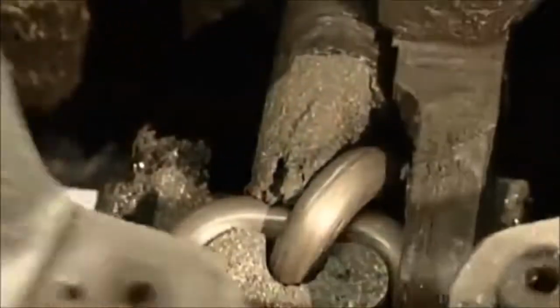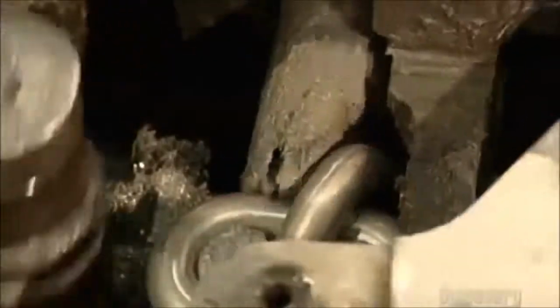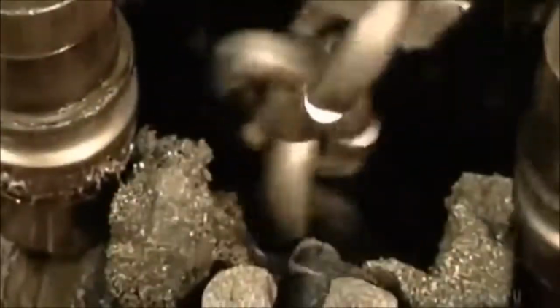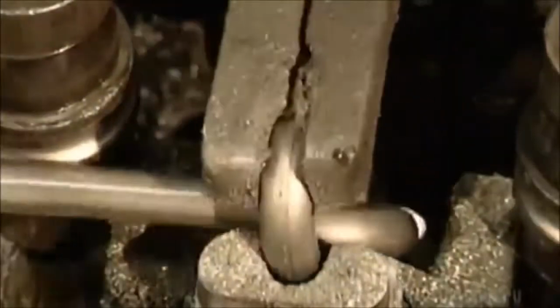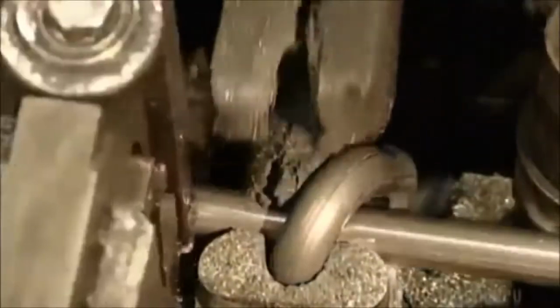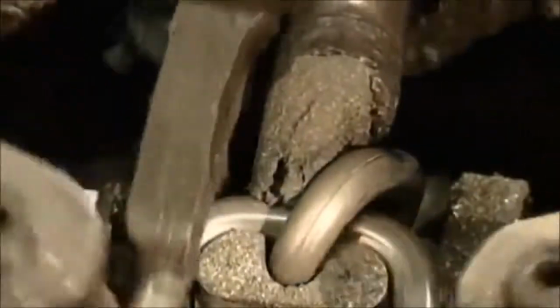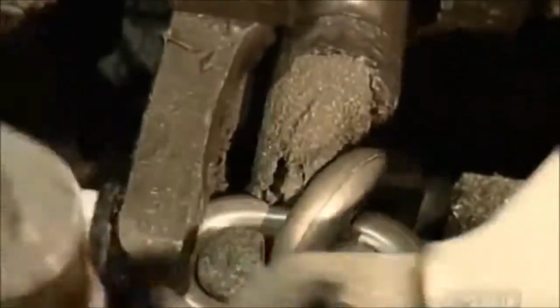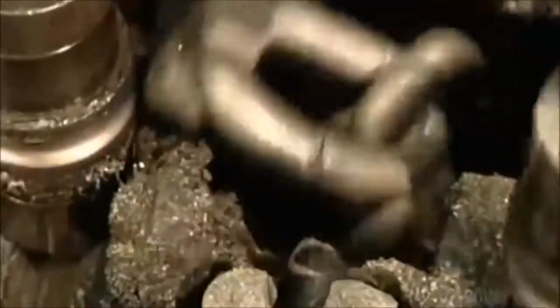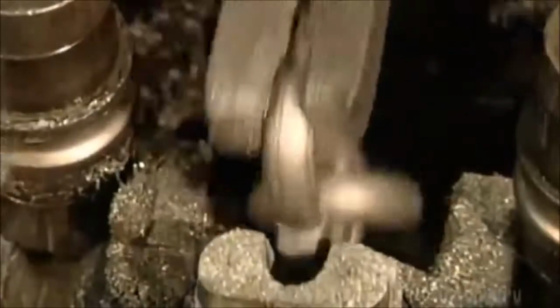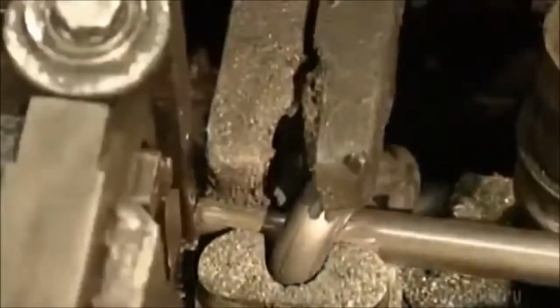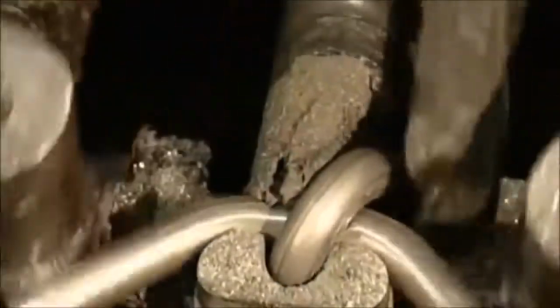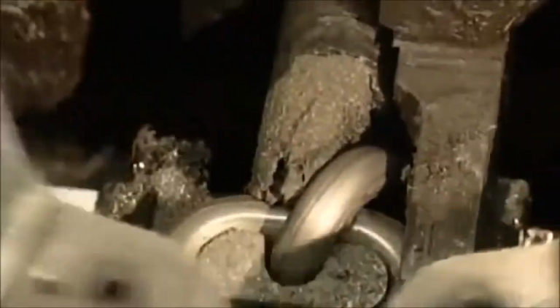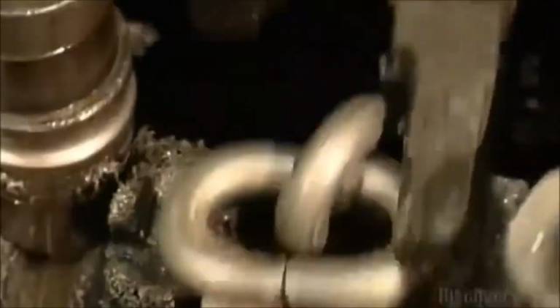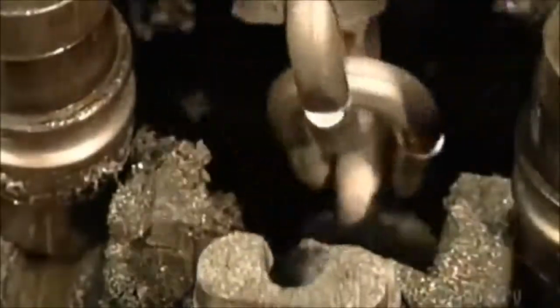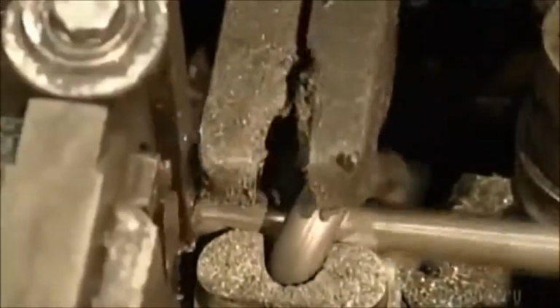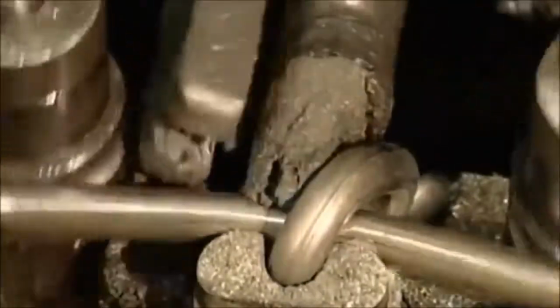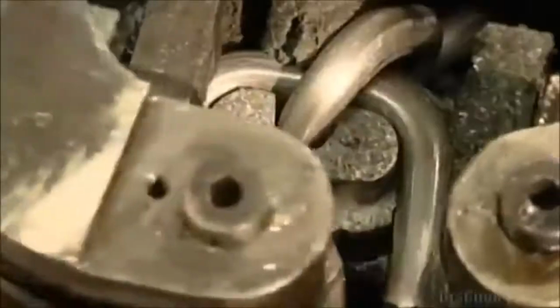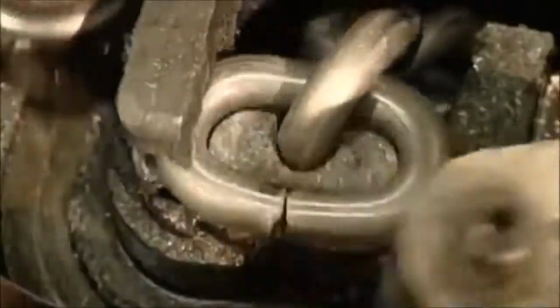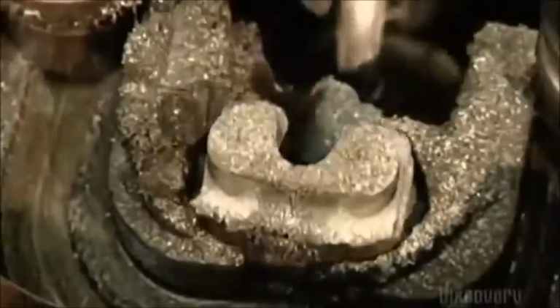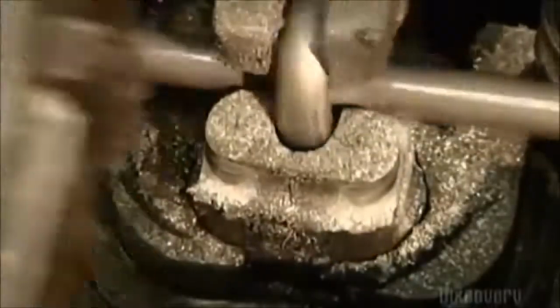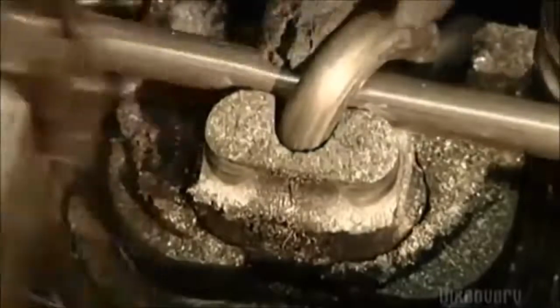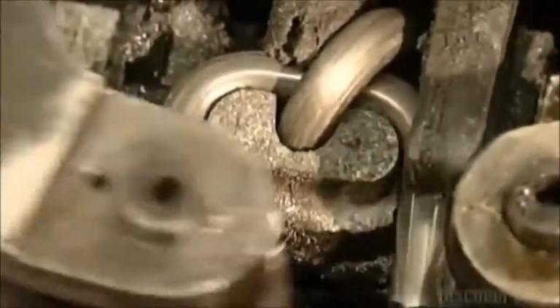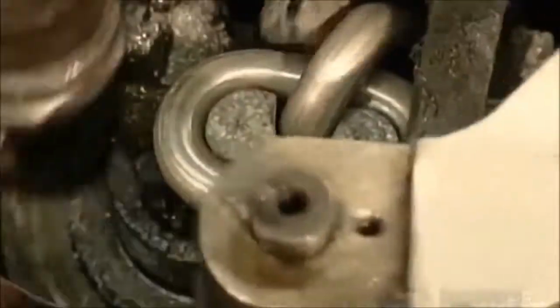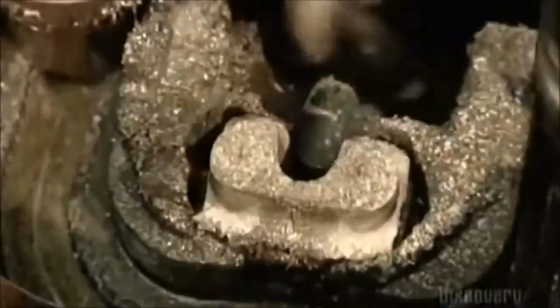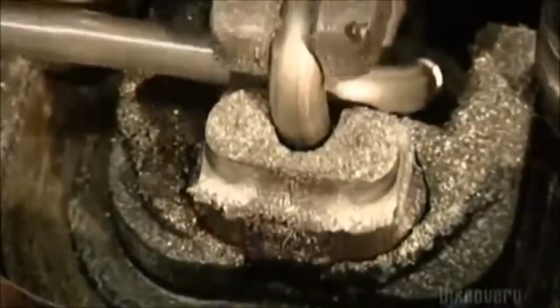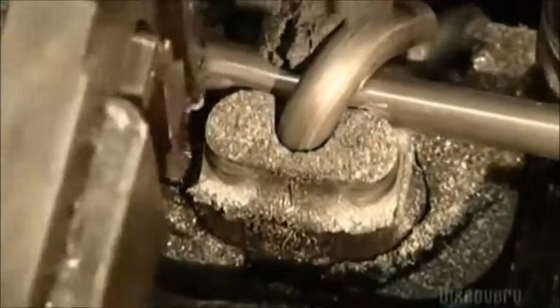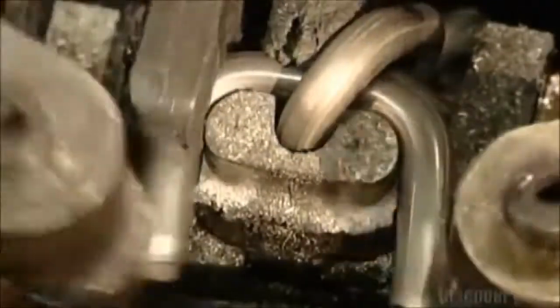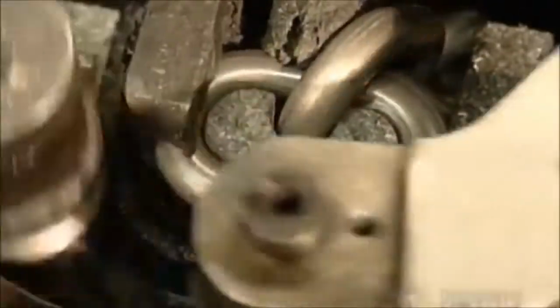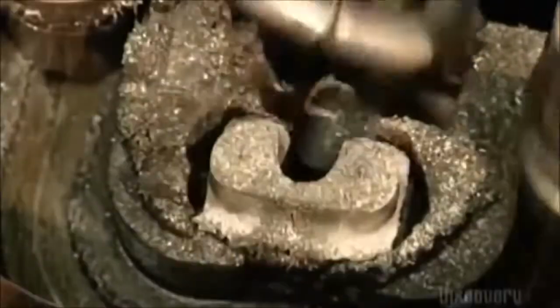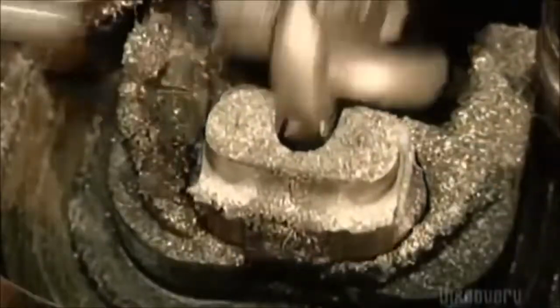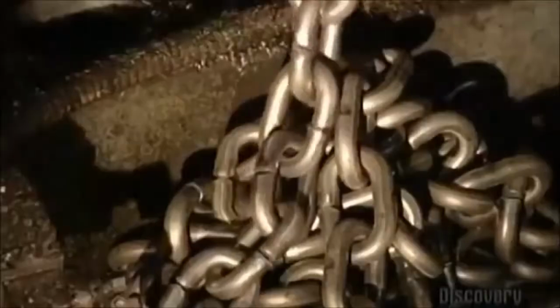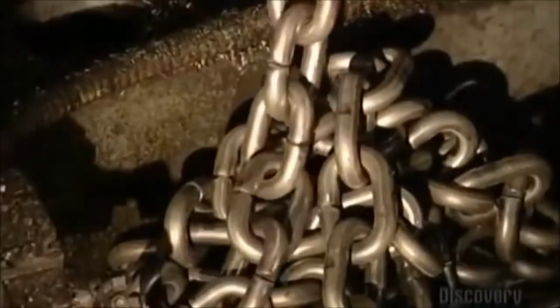The roller arms are actually exerting tons of pressure in order to shape the wire. After the rollers form the link, a pliers-like tool grabs it and turns it around. This positions the completed link so that it can connect with the next link as it's shaped. As each link is added, the chain drops into a pile below the machine.